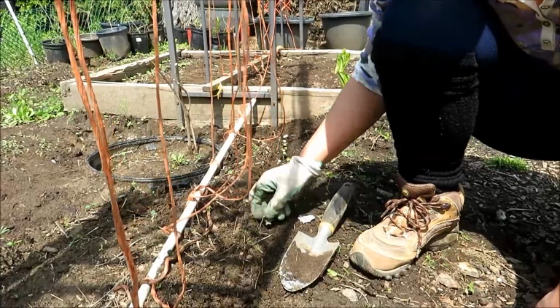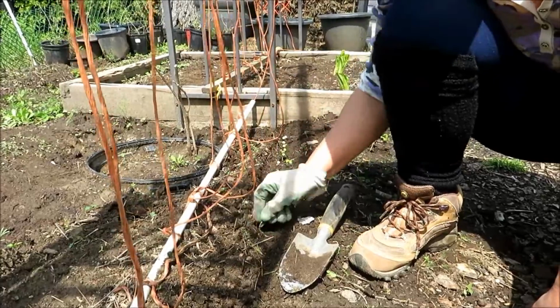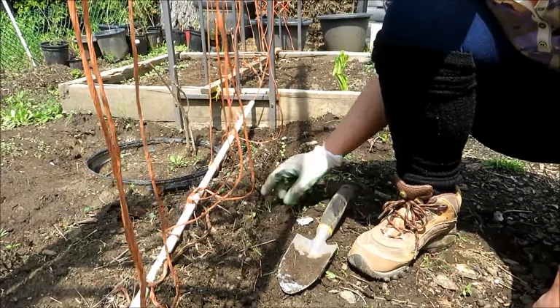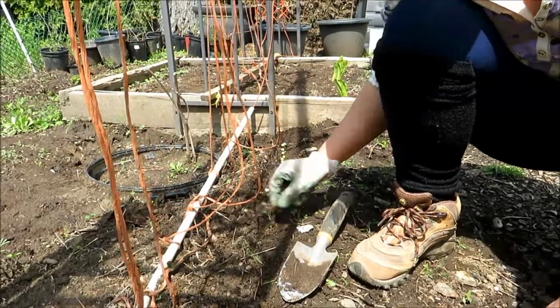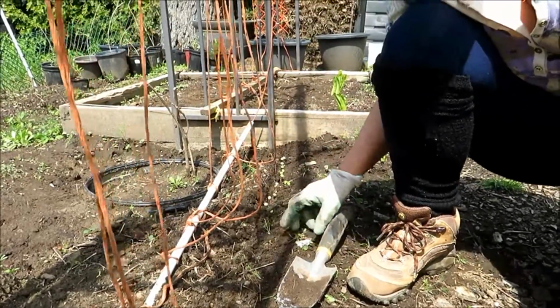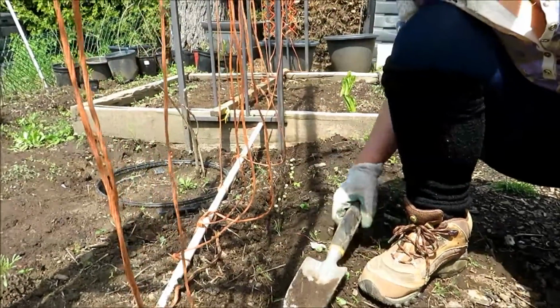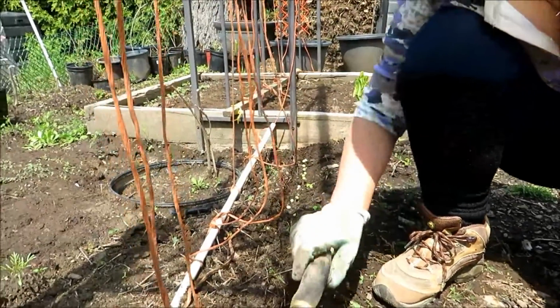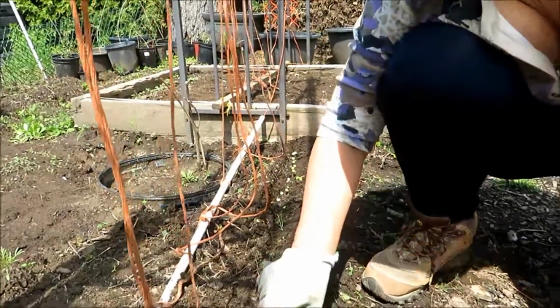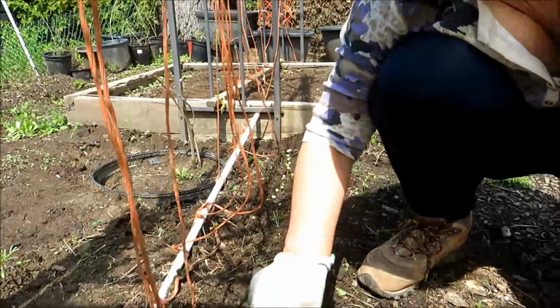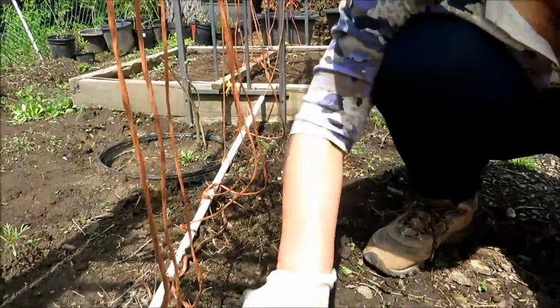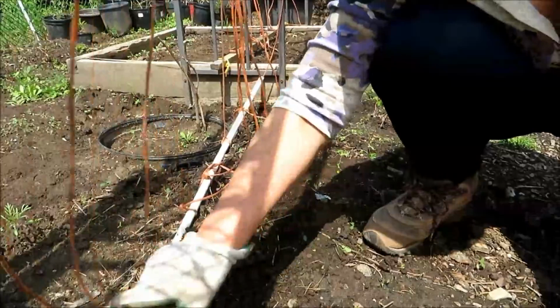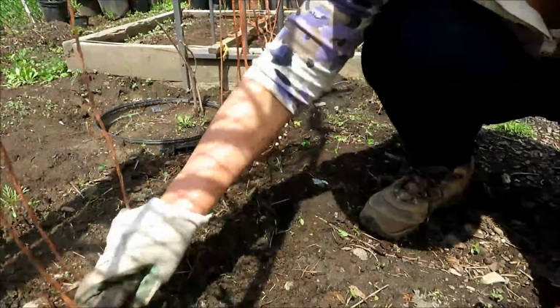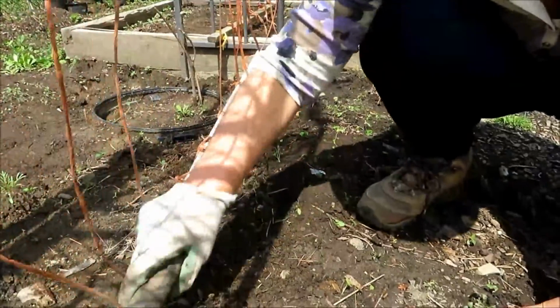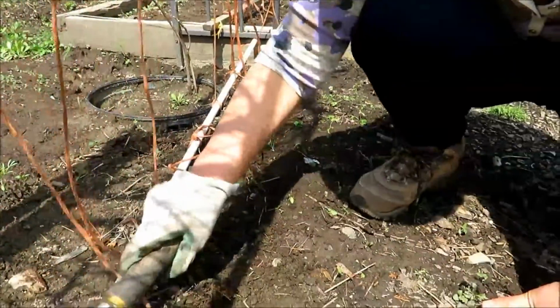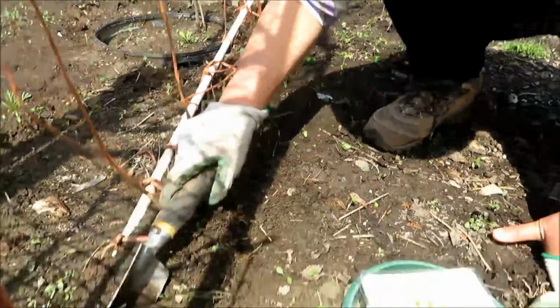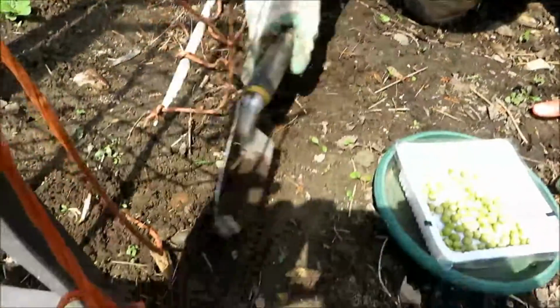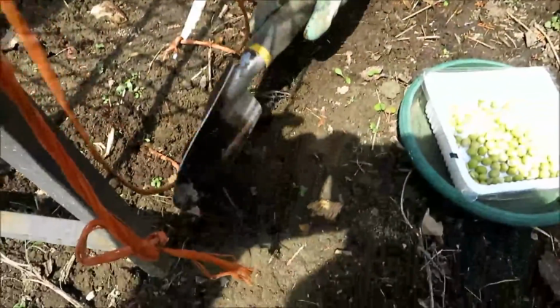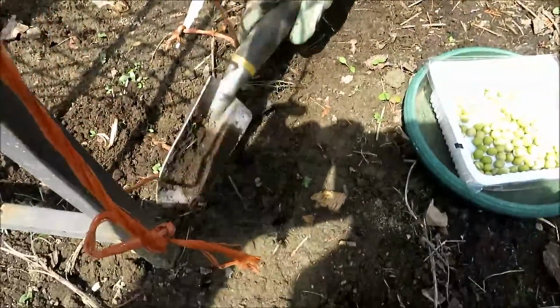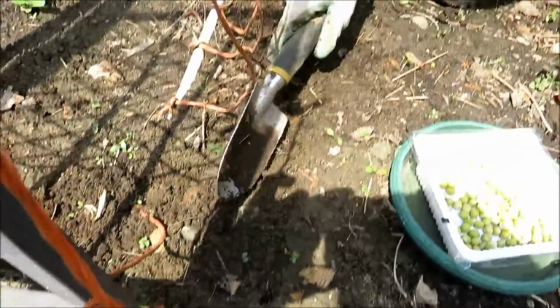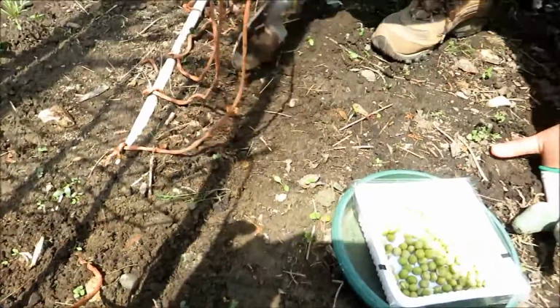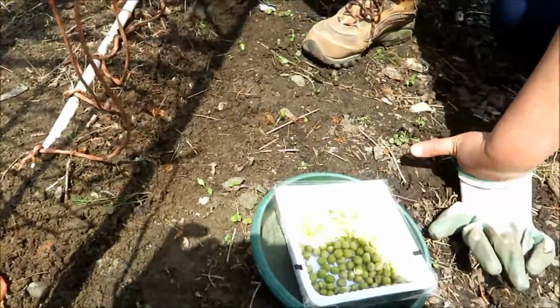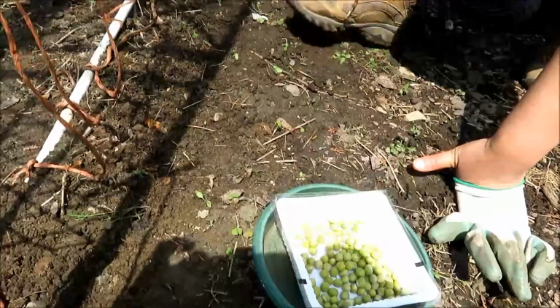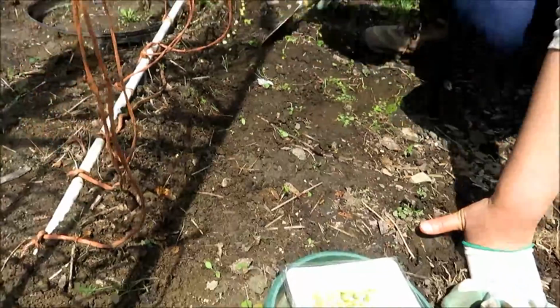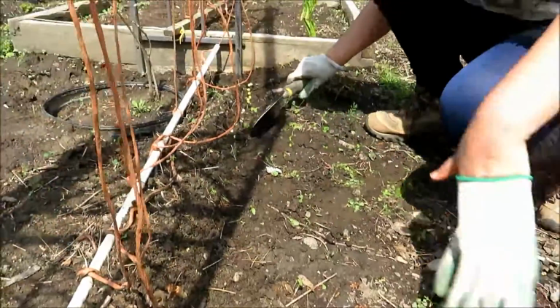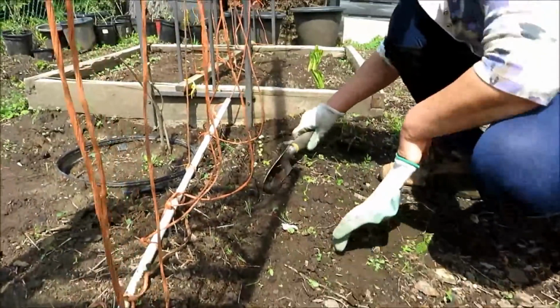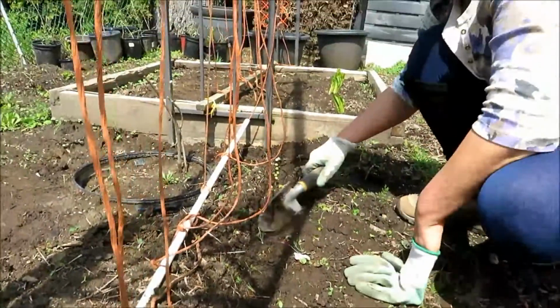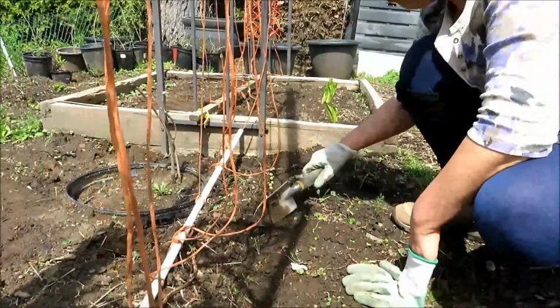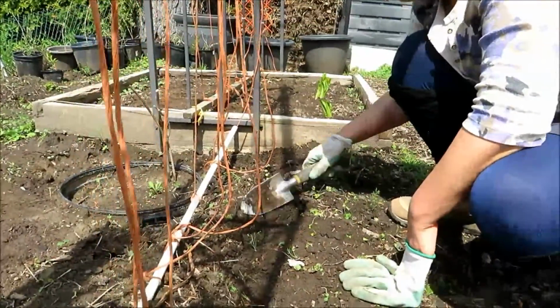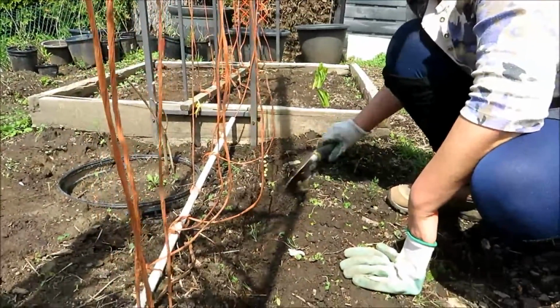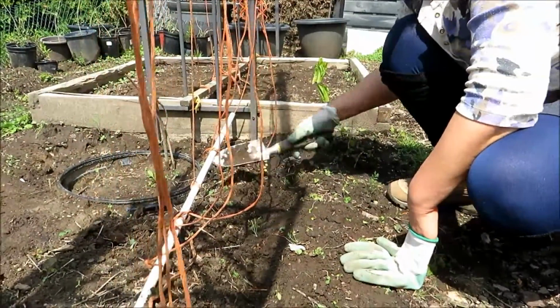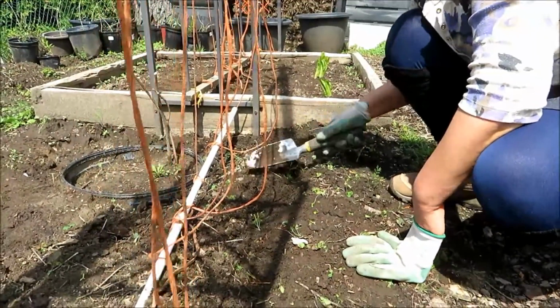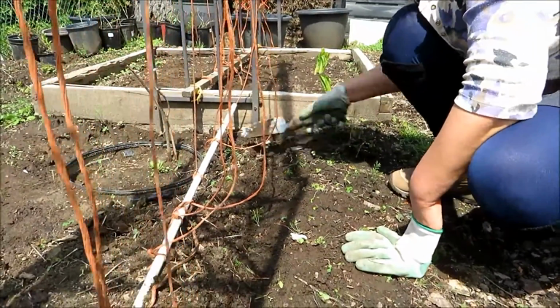Good for soup and stir fries, whatever you like — that's the way to use it. It's nice. It's a very popular vegetable with Chinese people. And they're easy to grow. You can do multiple batches throughout the summer.